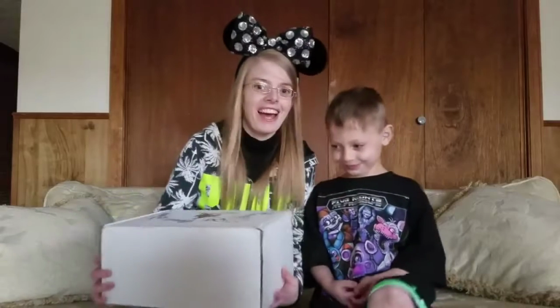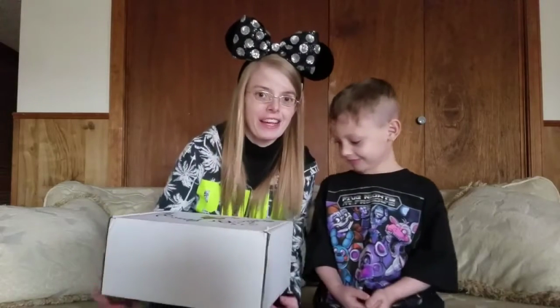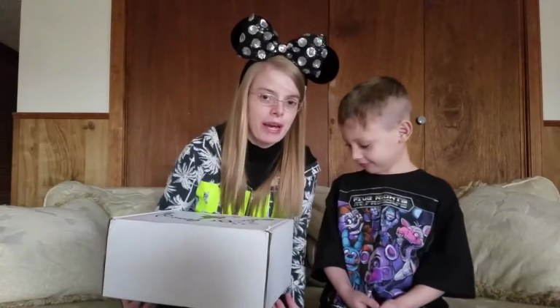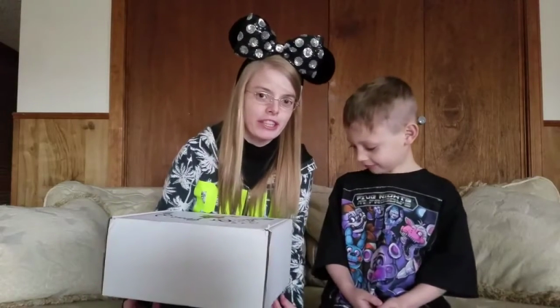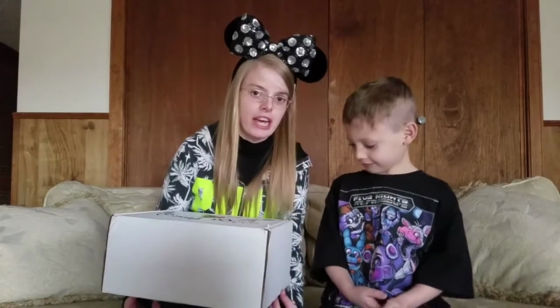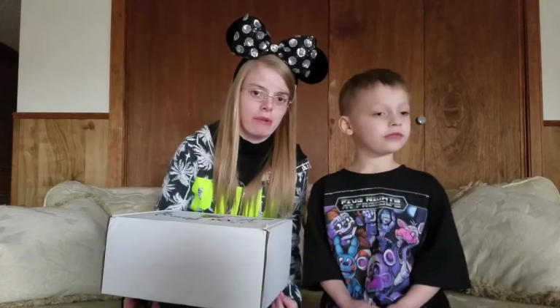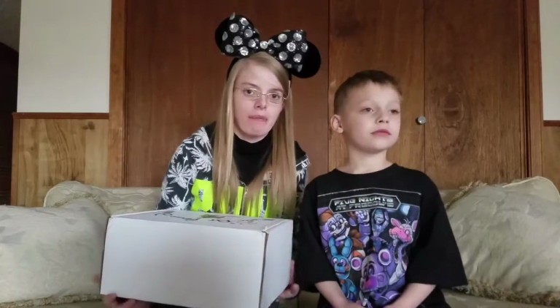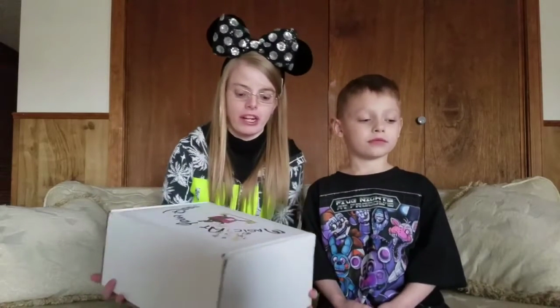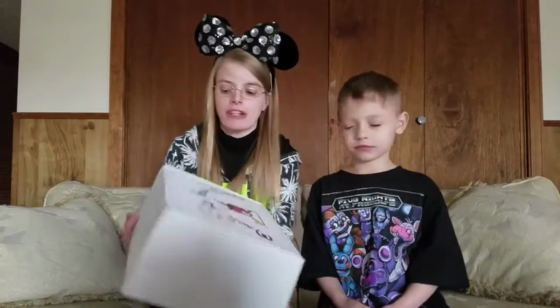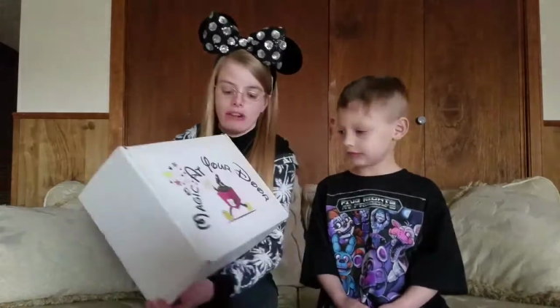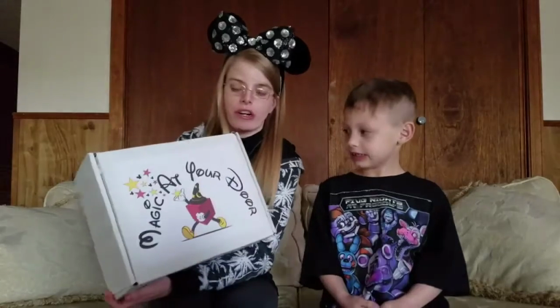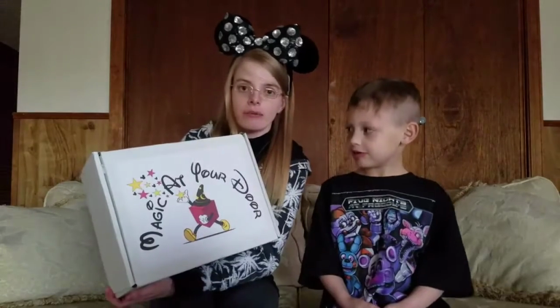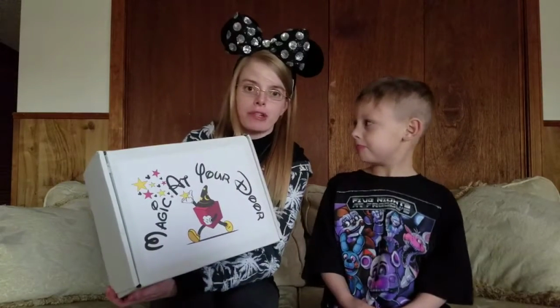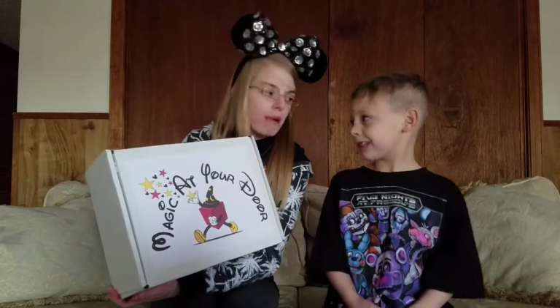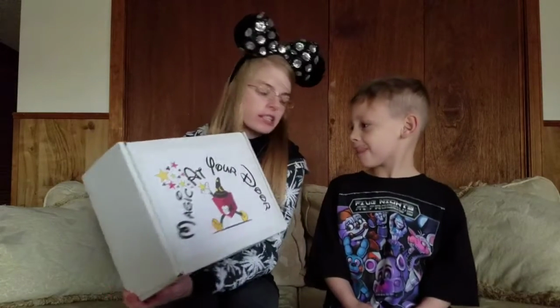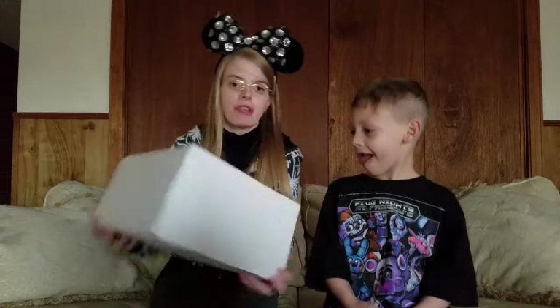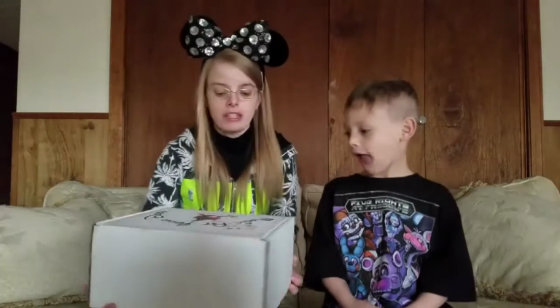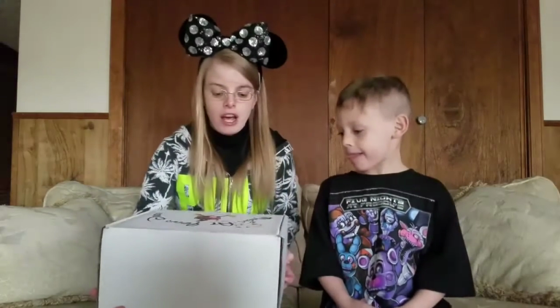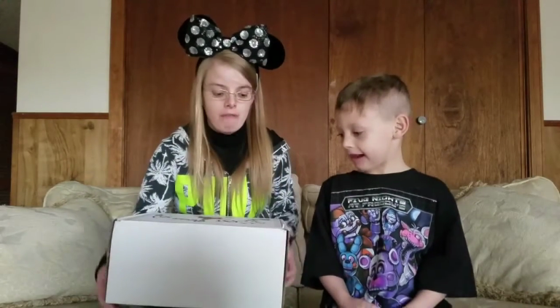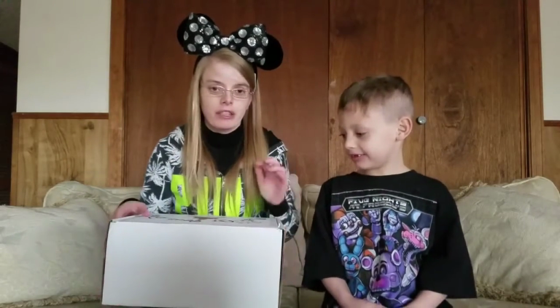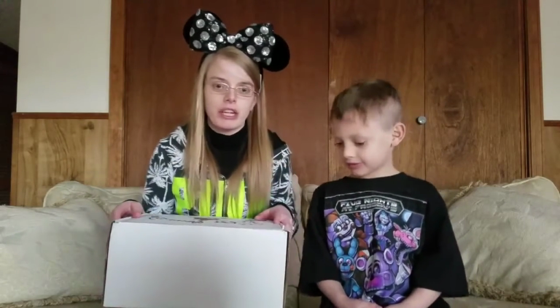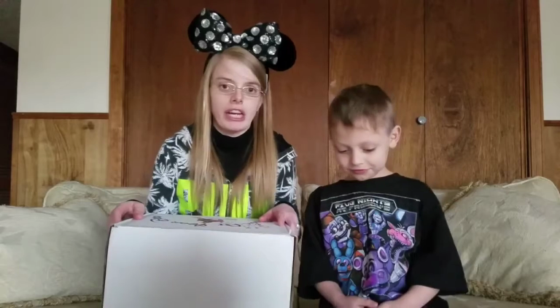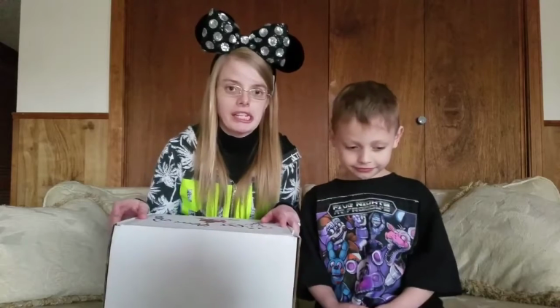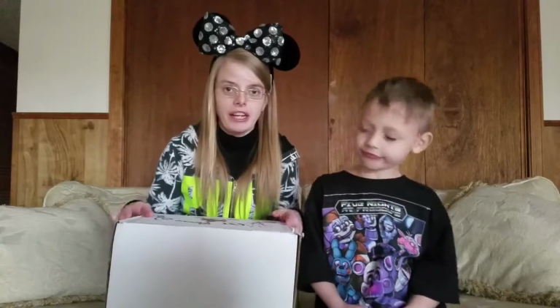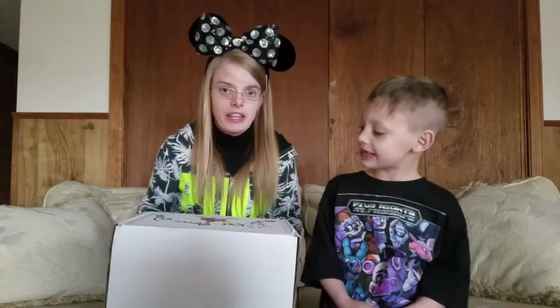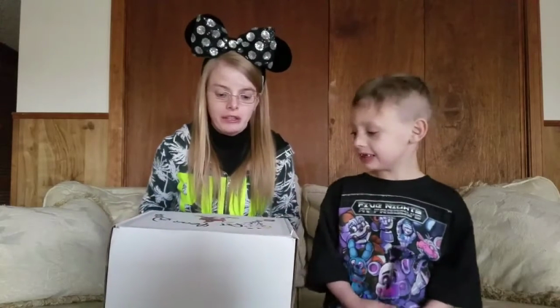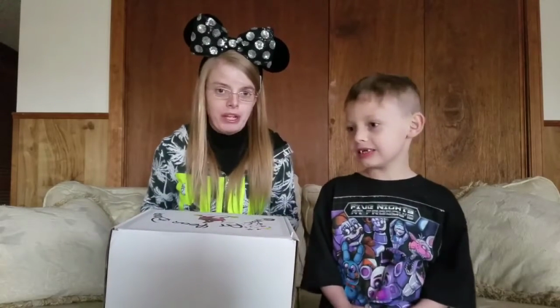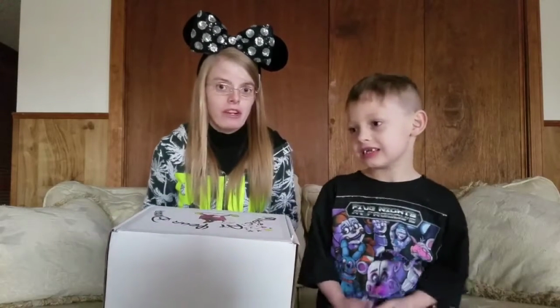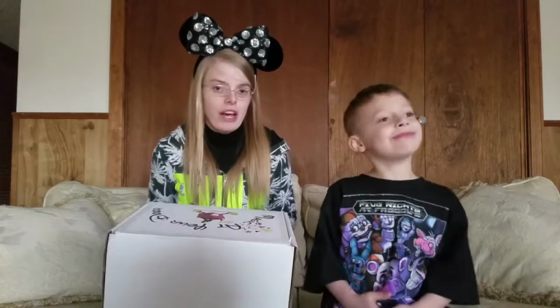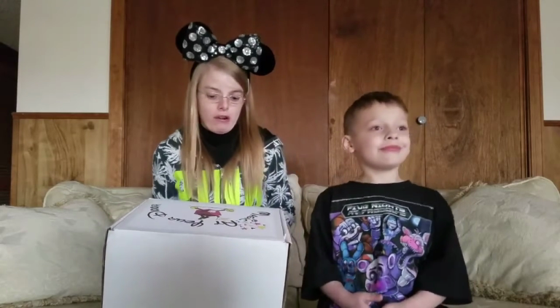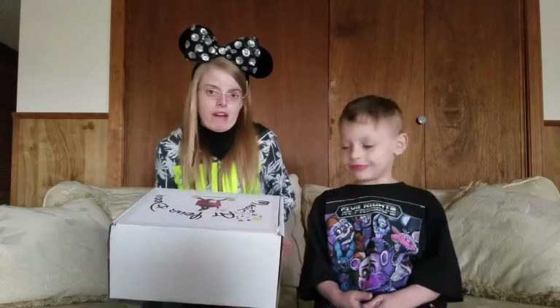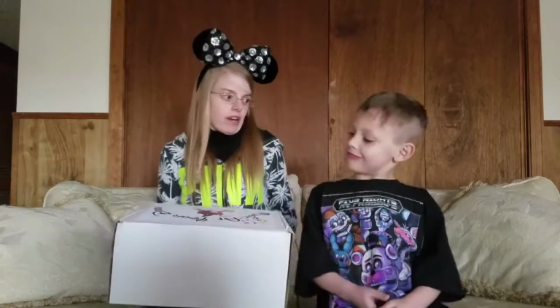Hi guys, welcome back to our channel. Today we will be unboxing our Magic at Your Door subscription box. This is our monthly box. This box retails for $89.99 and that includes shipping. We're going to go ahead and open it up for you guys.